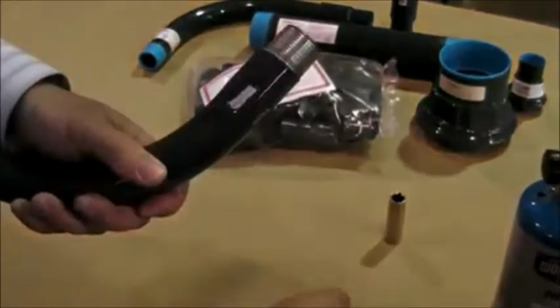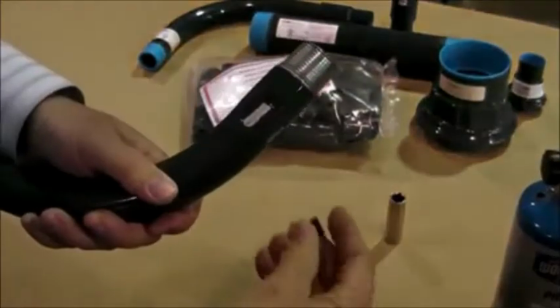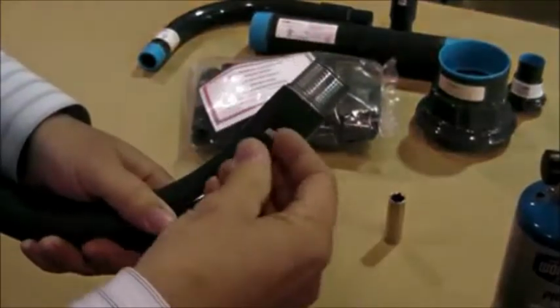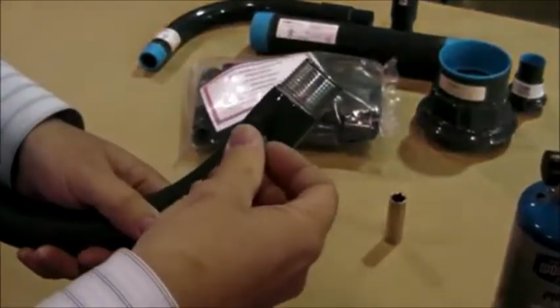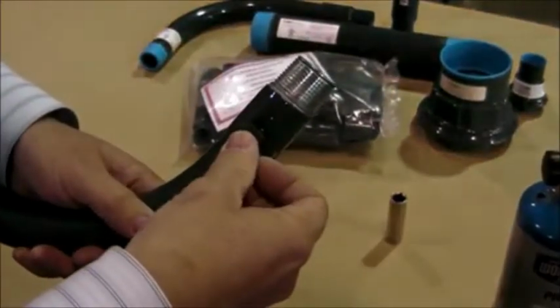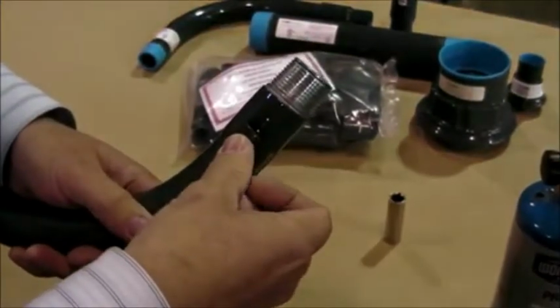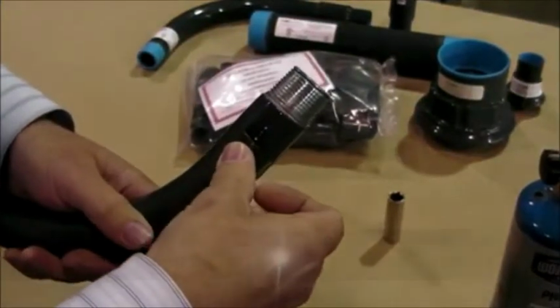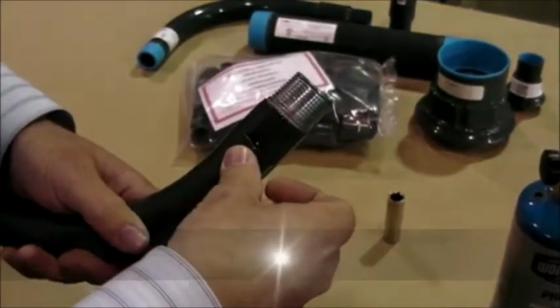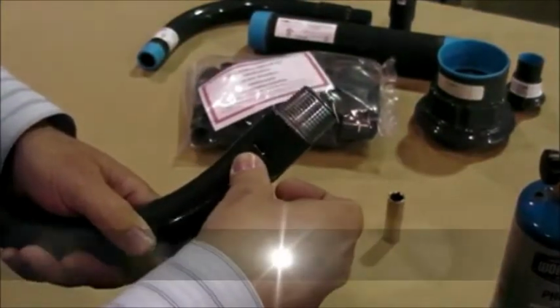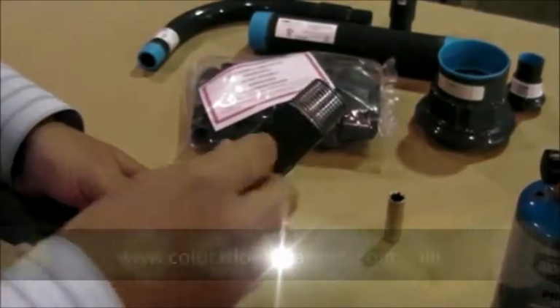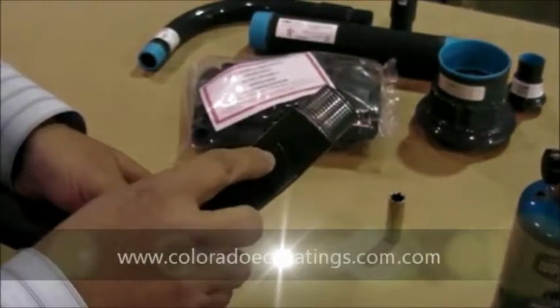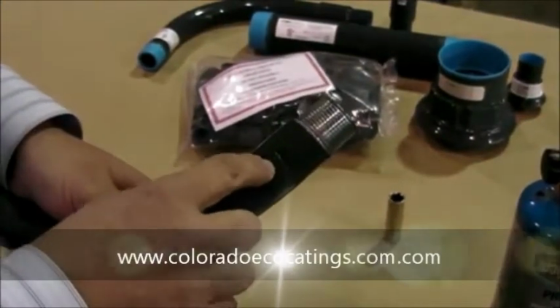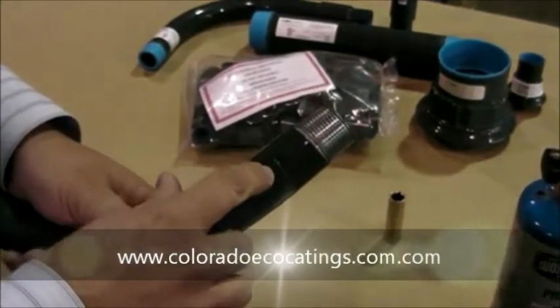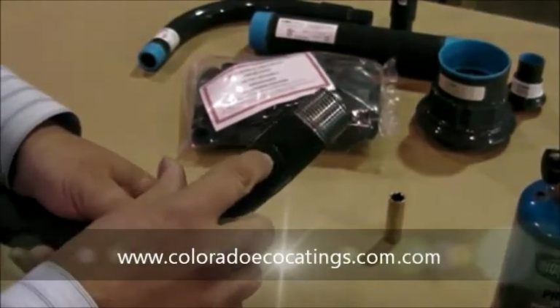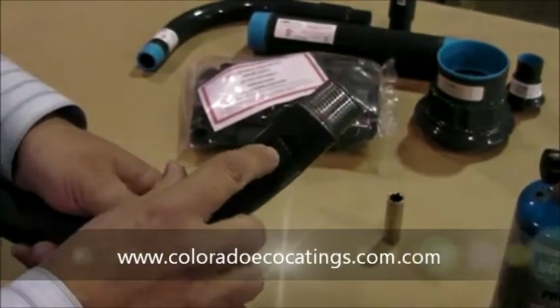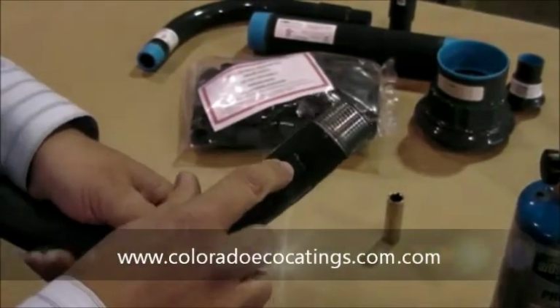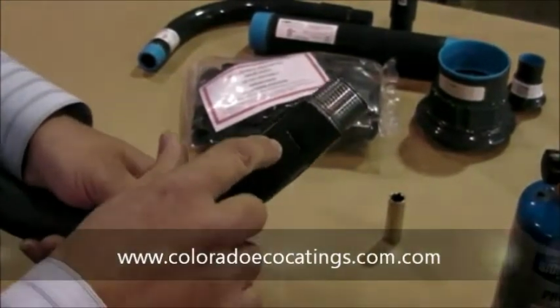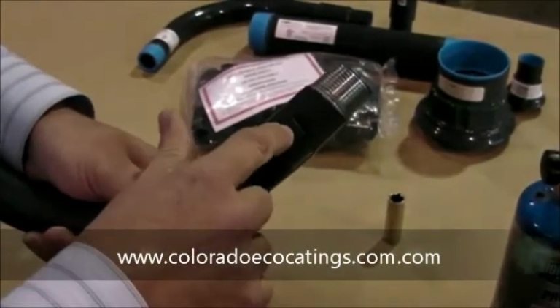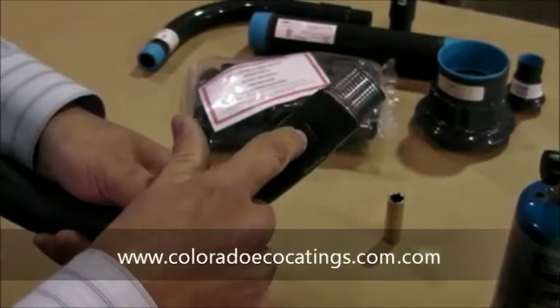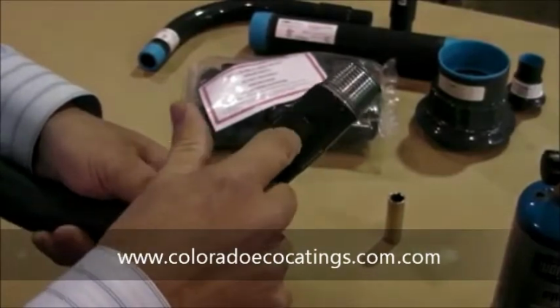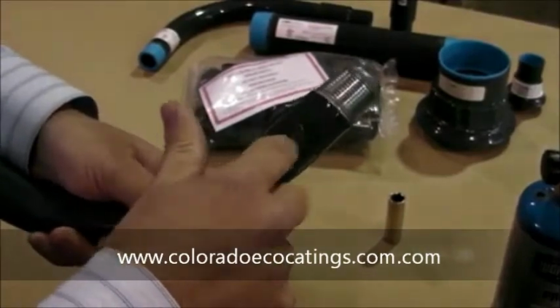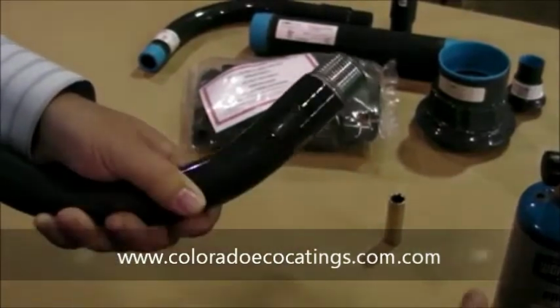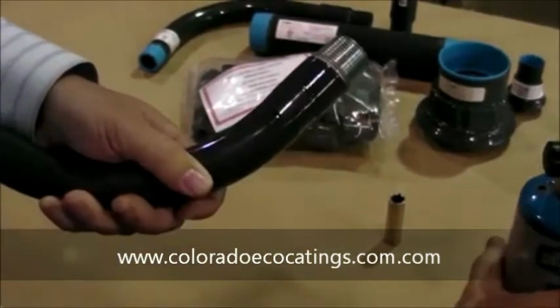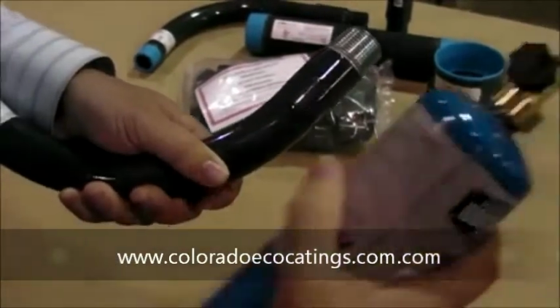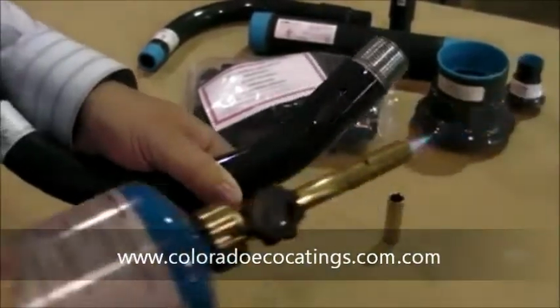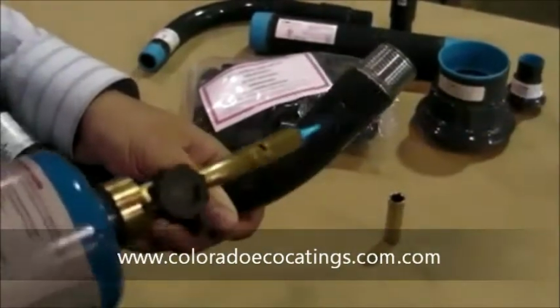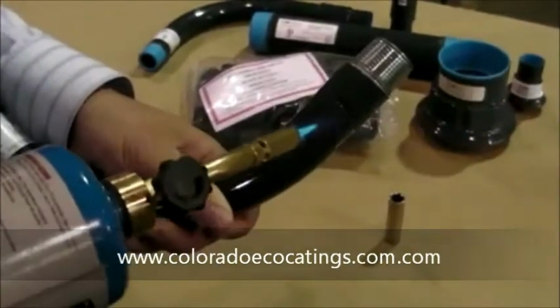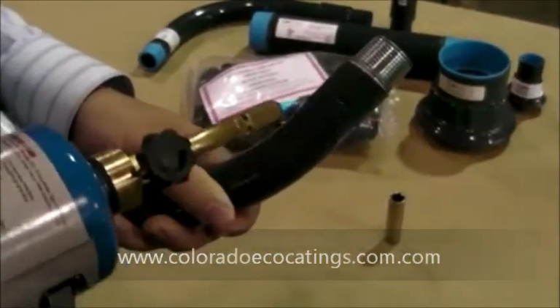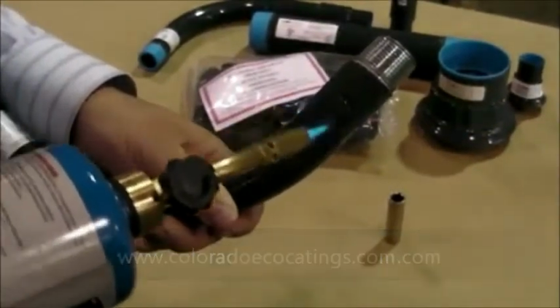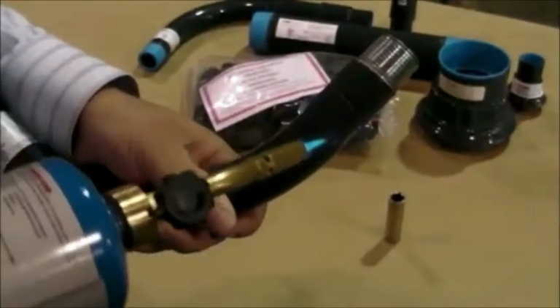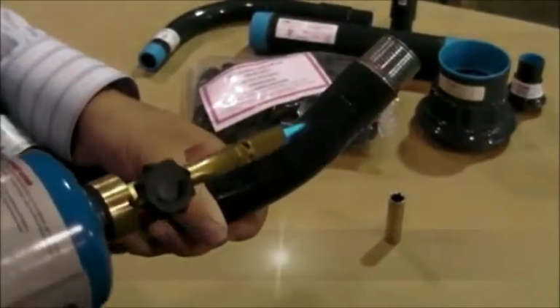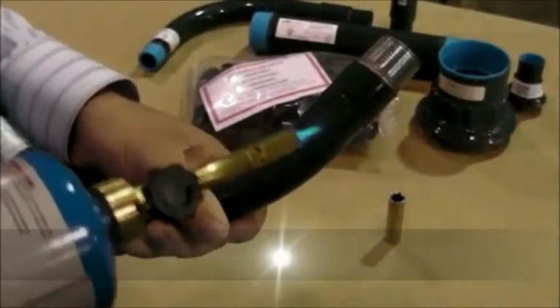Now place the patch over the damaged area and apply heat until the surface of the patch becomes glossy. A glossy sheen signifies that a bond has occurred between the two layers.